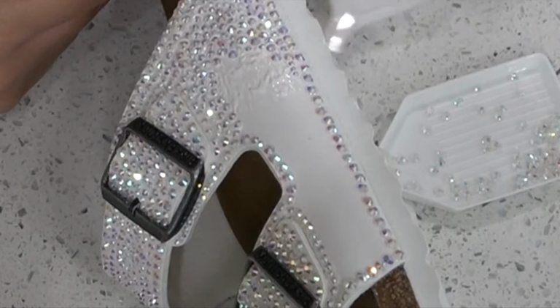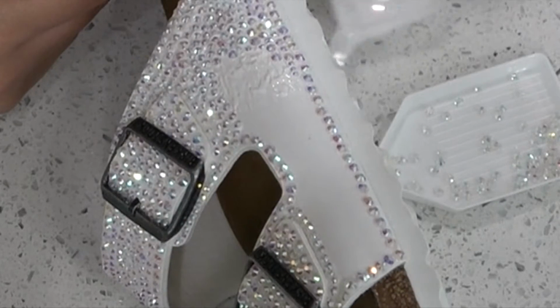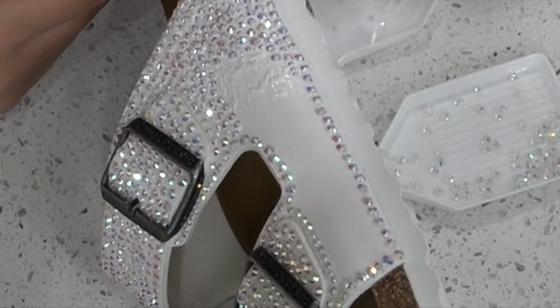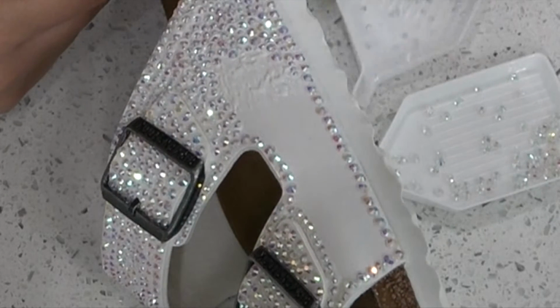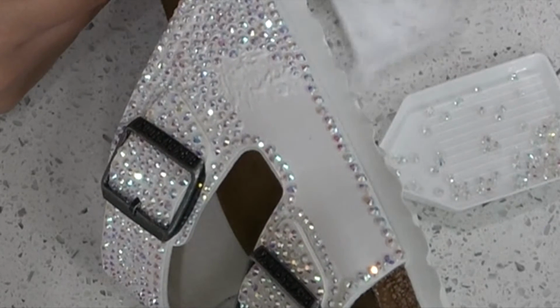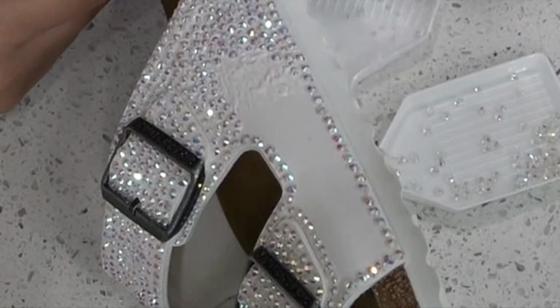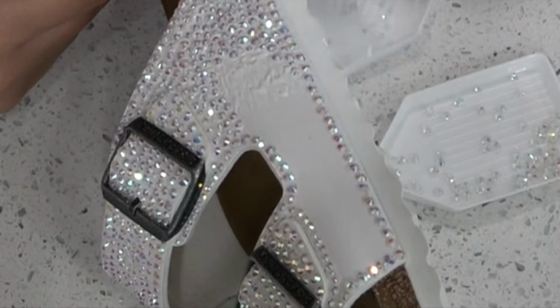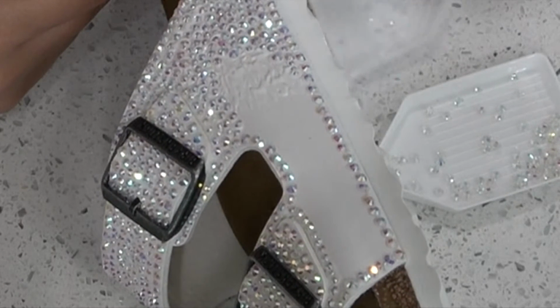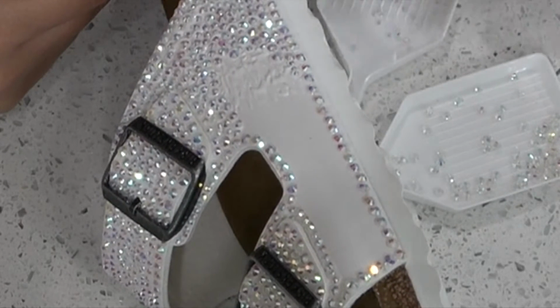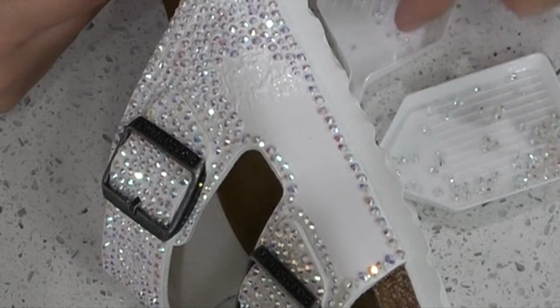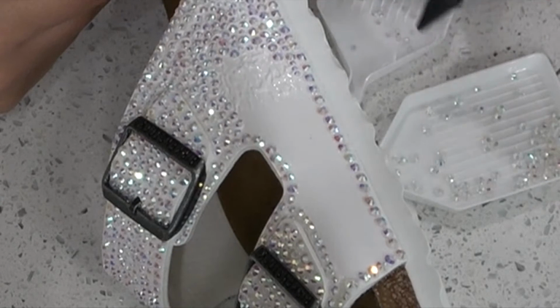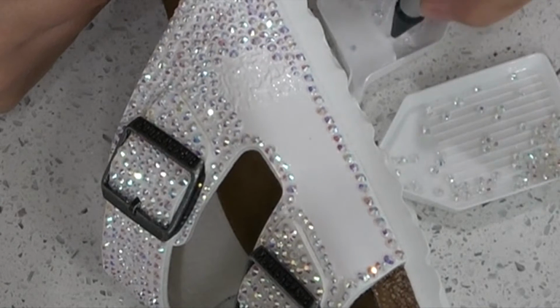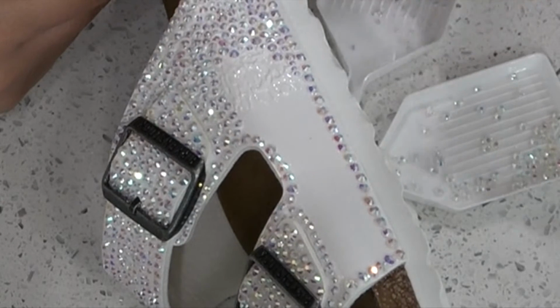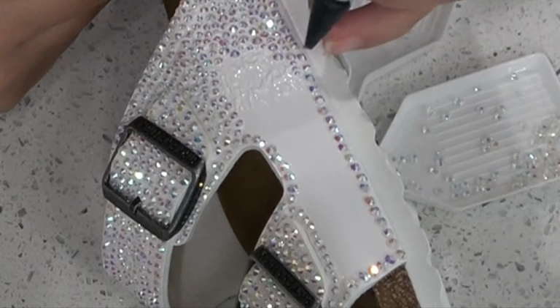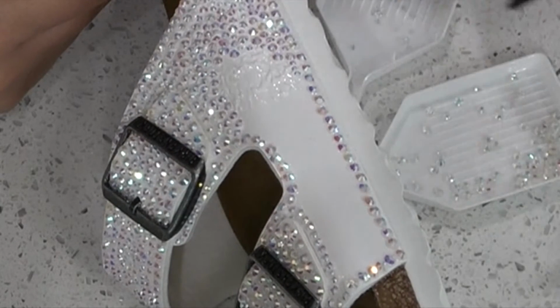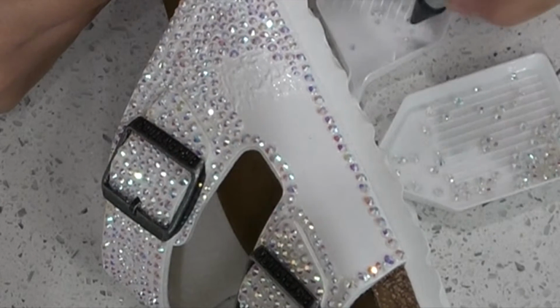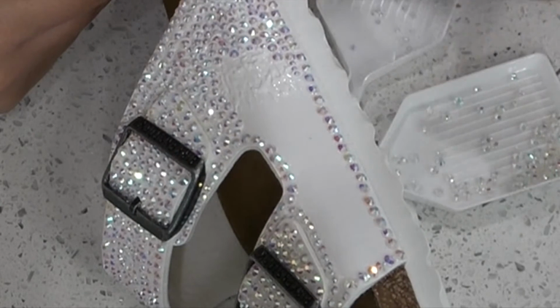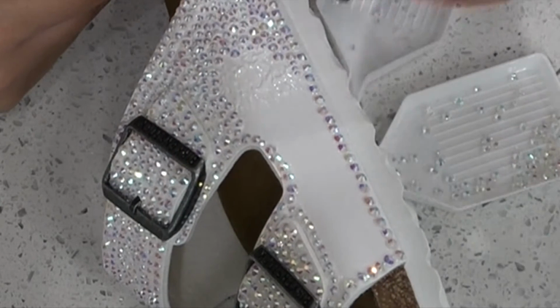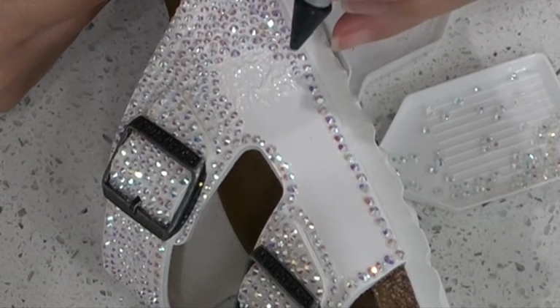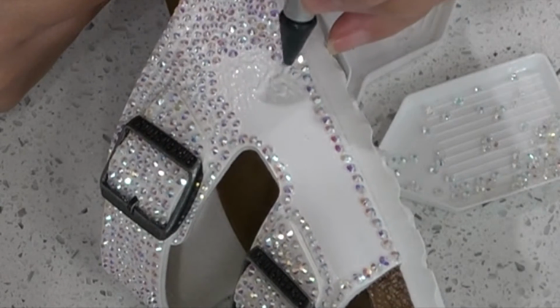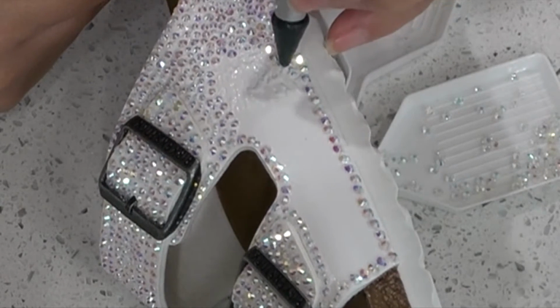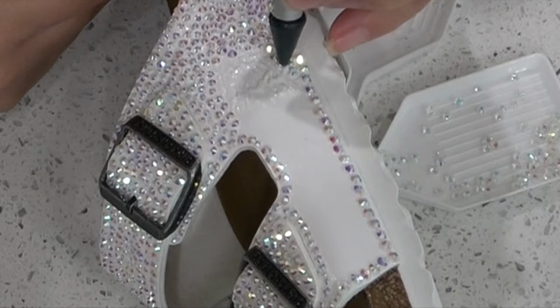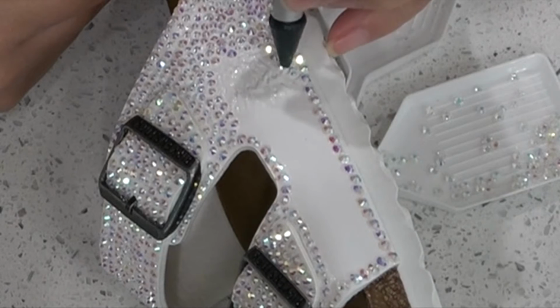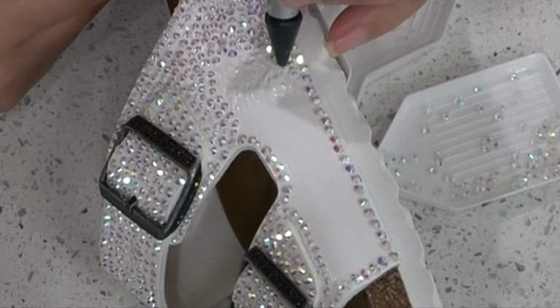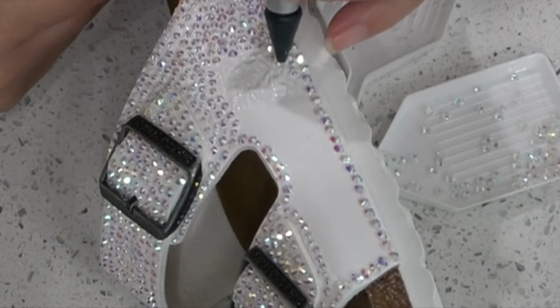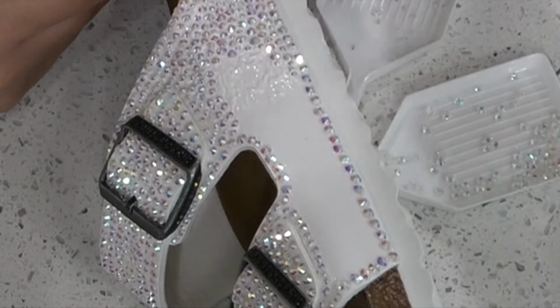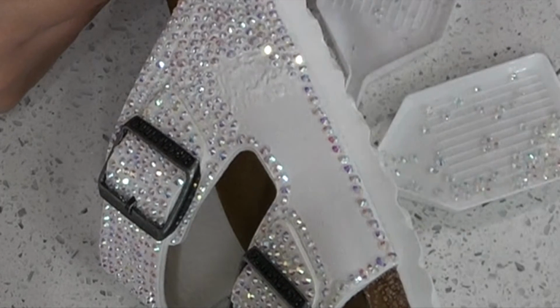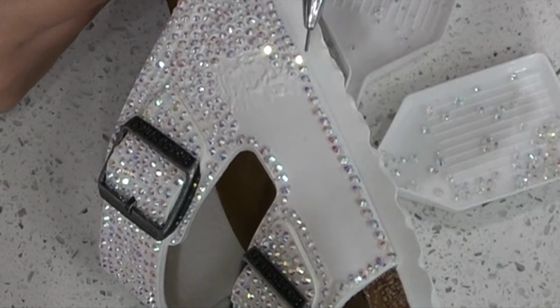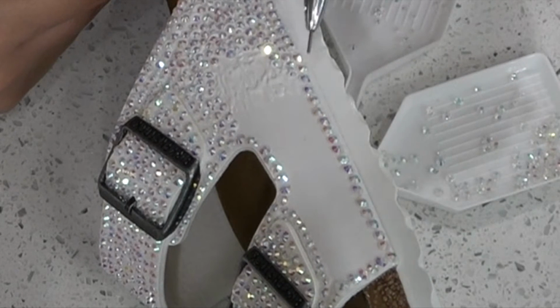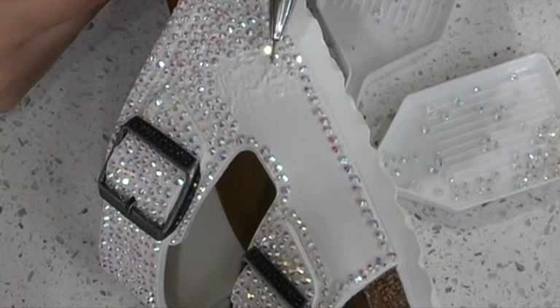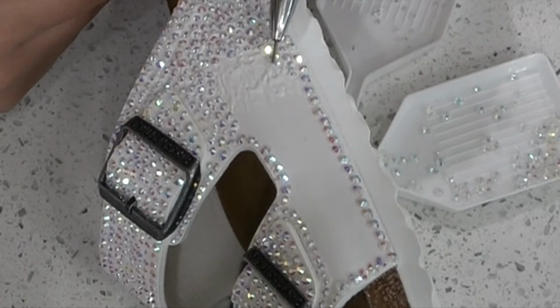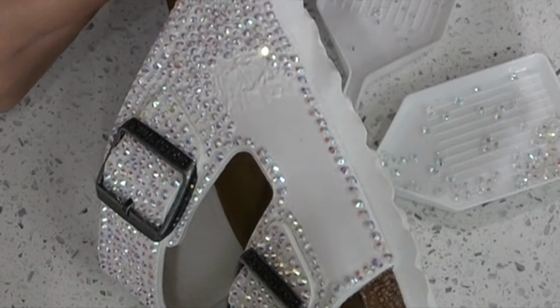Just in case you wanted to watch me glue these rhinestones in real life — it is a slow and tedious process. It is agonizing how slow it is, but eventually you'll get there and it'll be a finished product that you're so excited for.